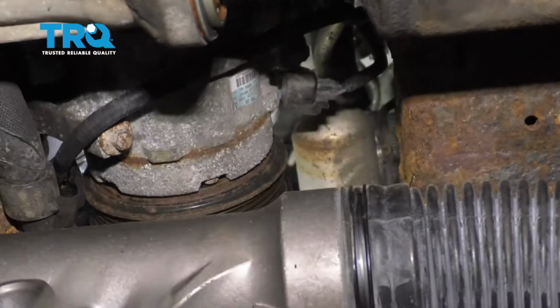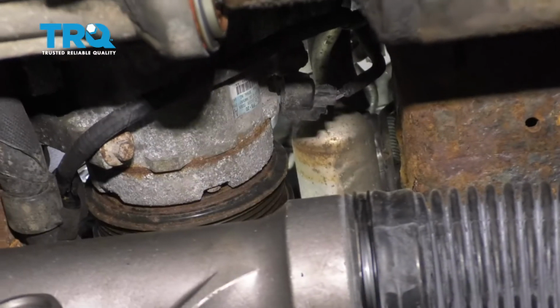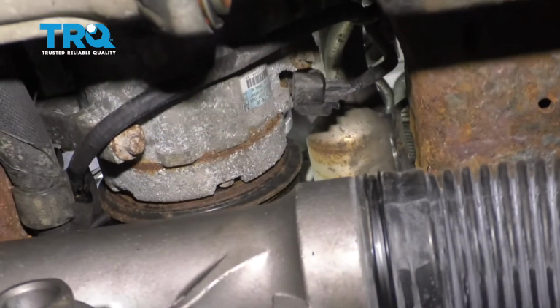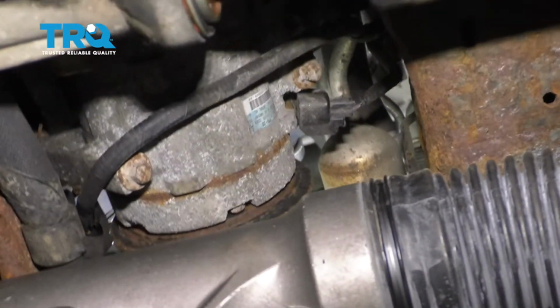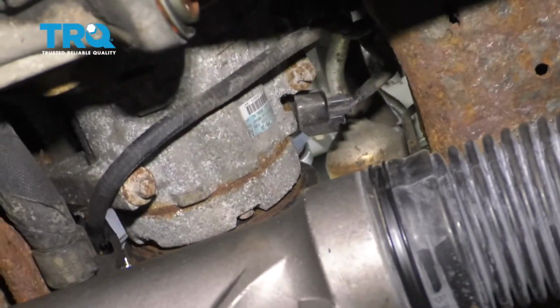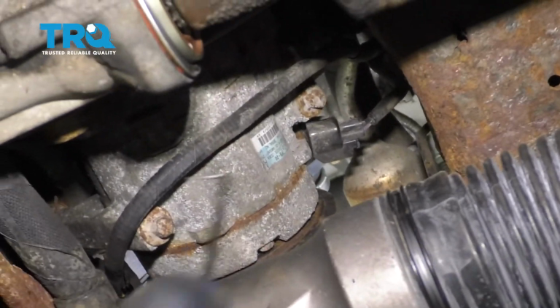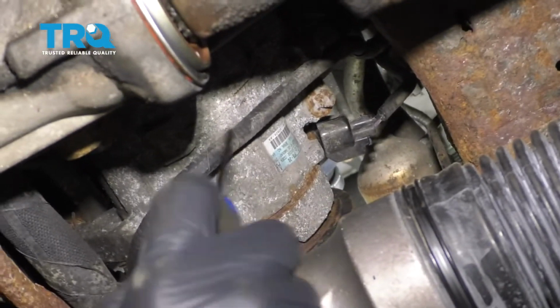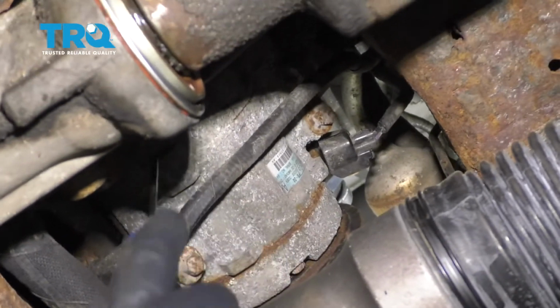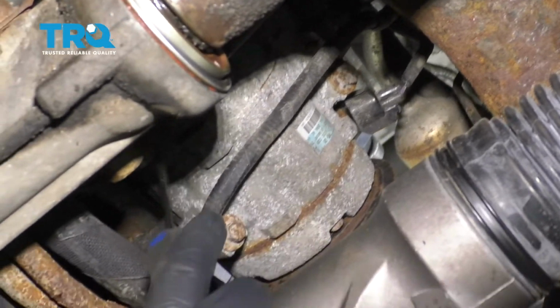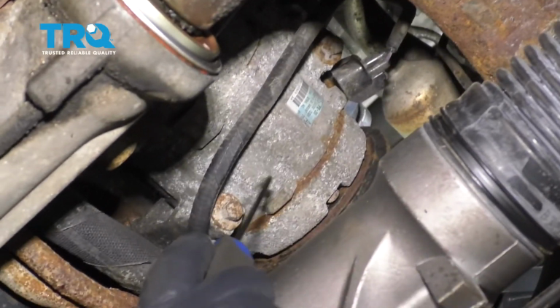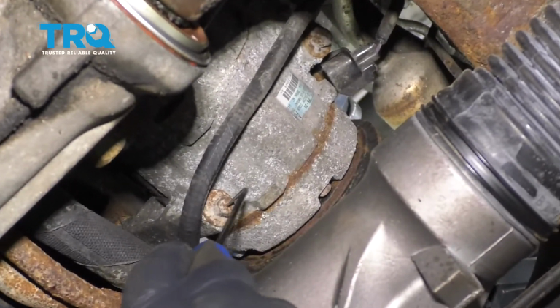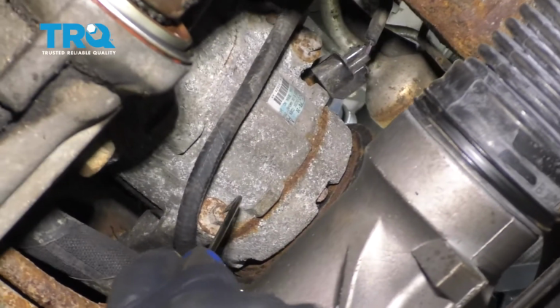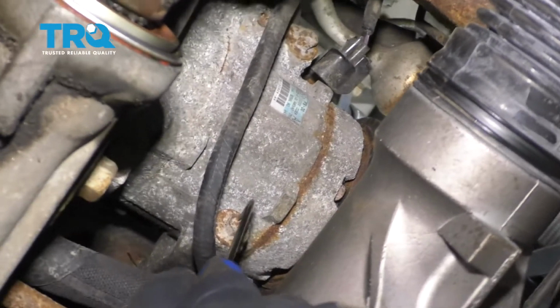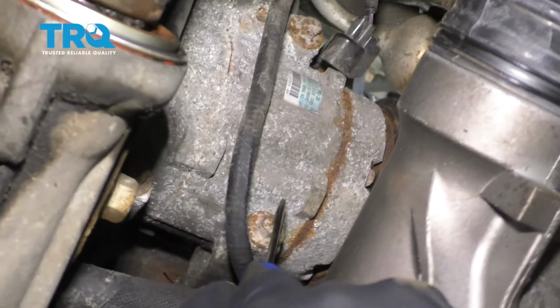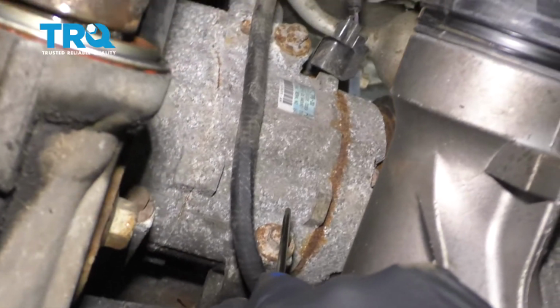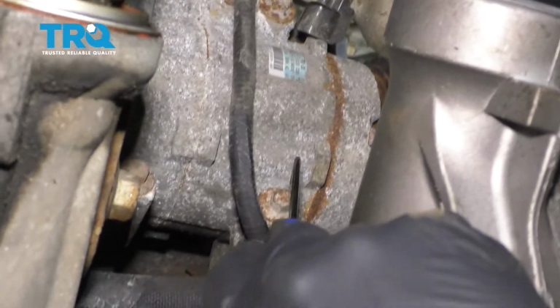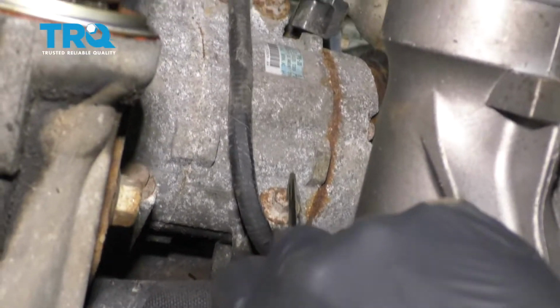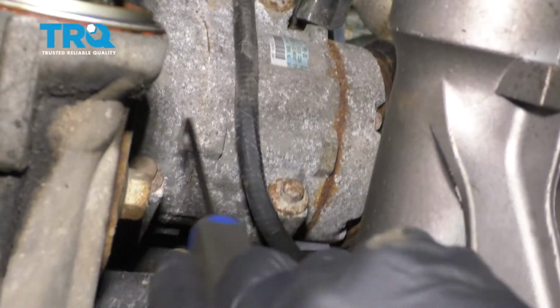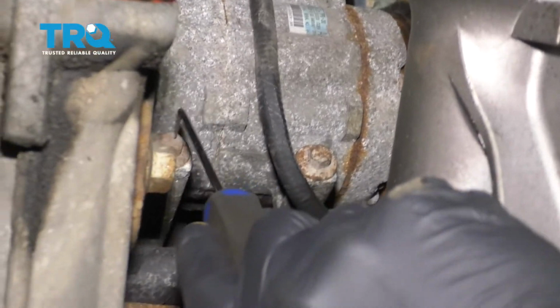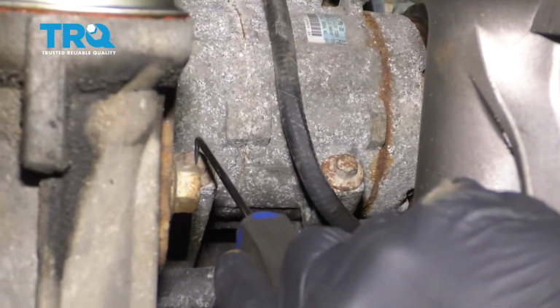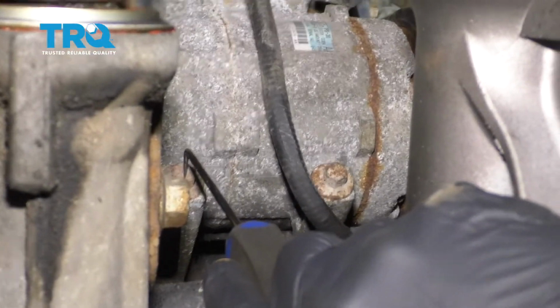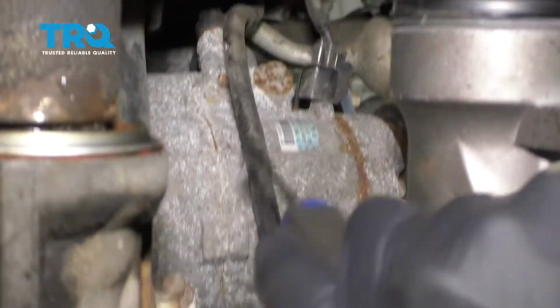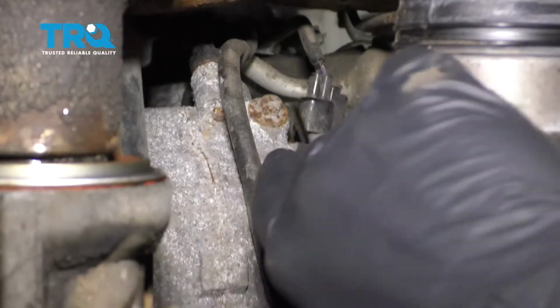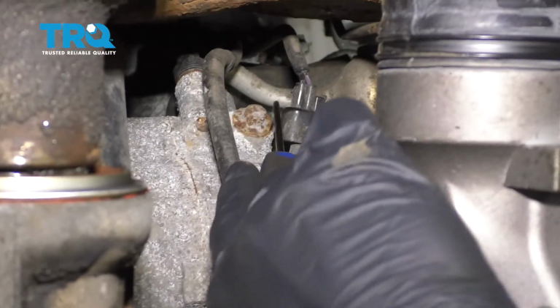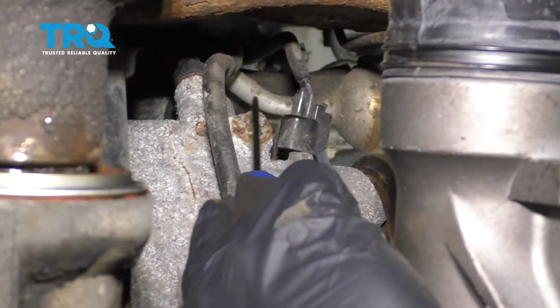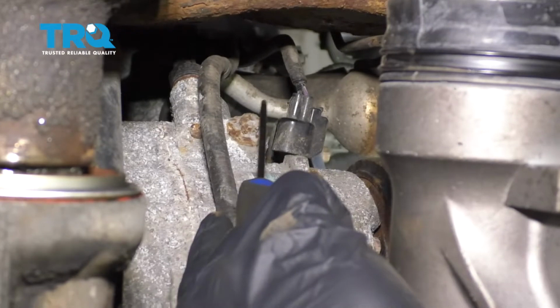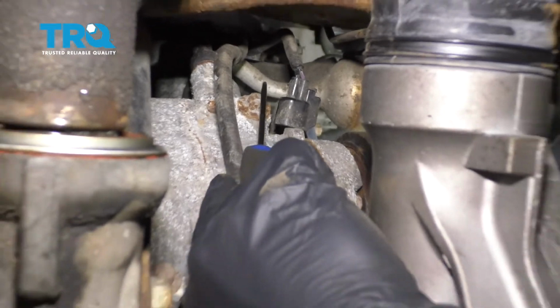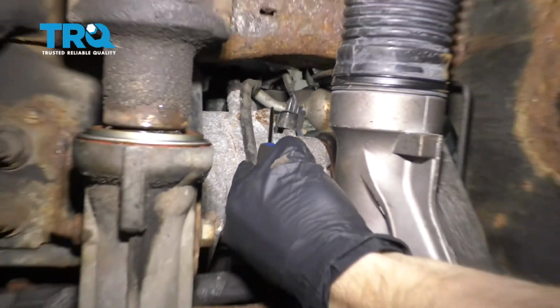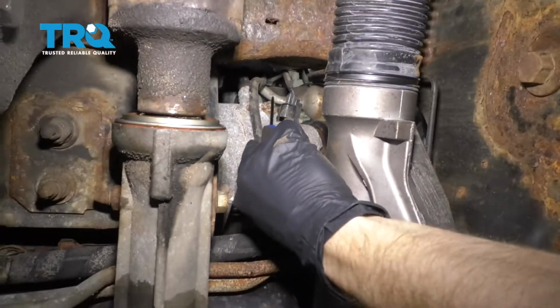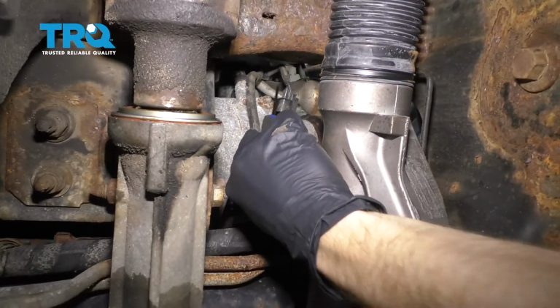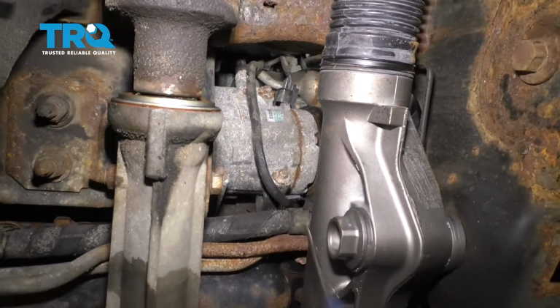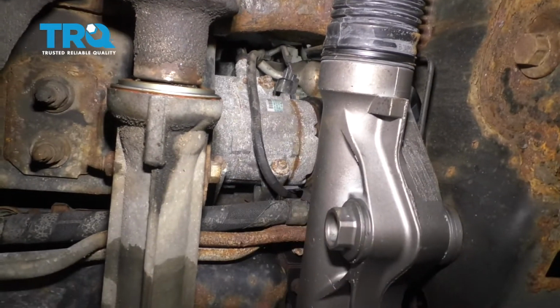Check it to make sure you don't see any funny colors, and then we're going to move along to removing our mounting bolts. You're going to find three — two along the bottom, one right here, one right there, and then one located up higher right there. Let's remove those bolts.